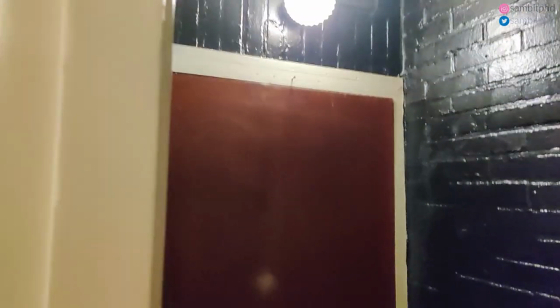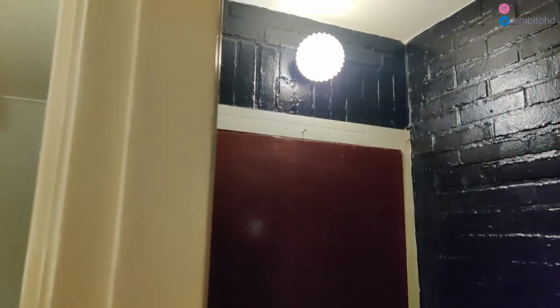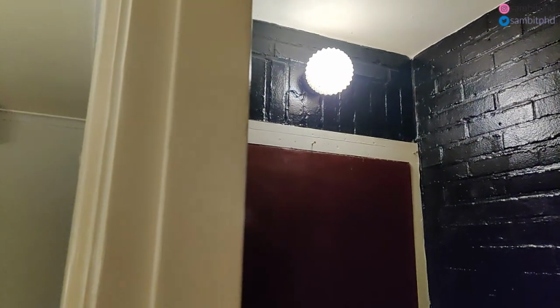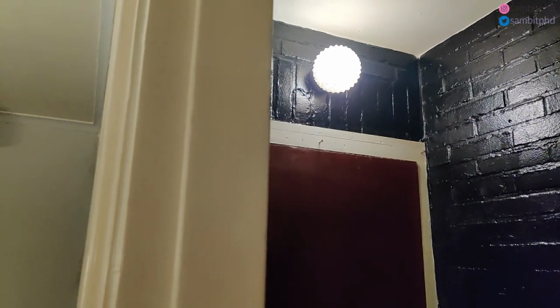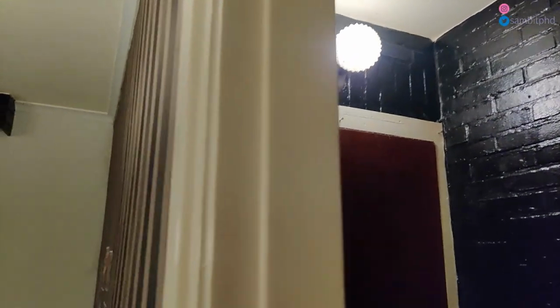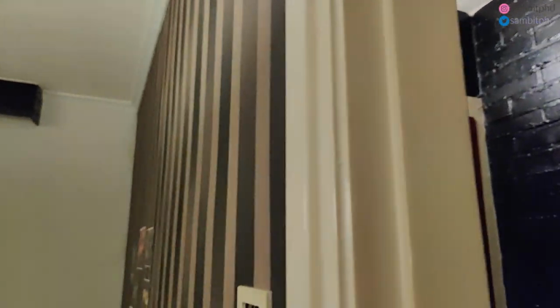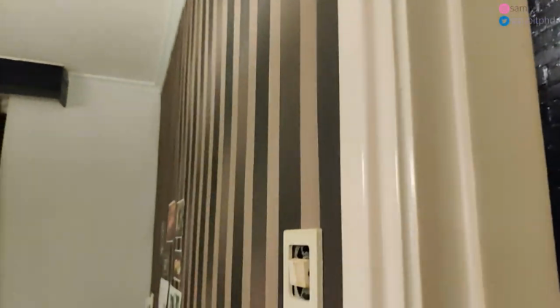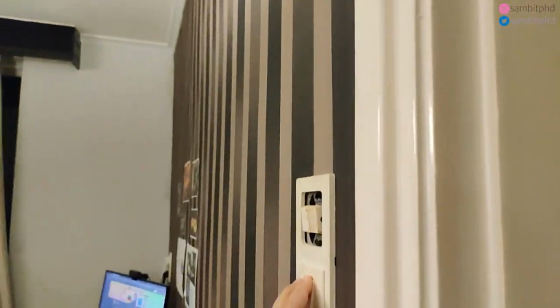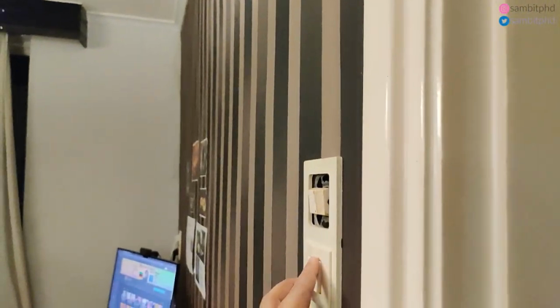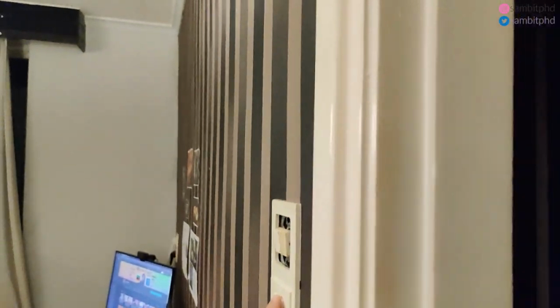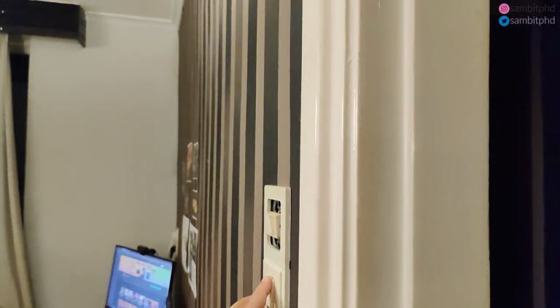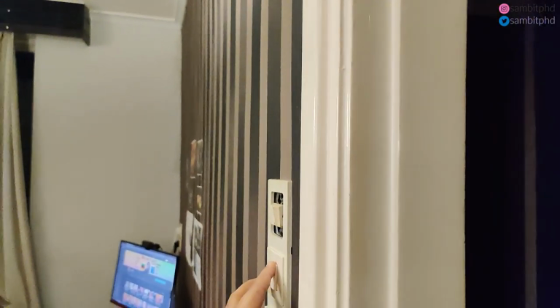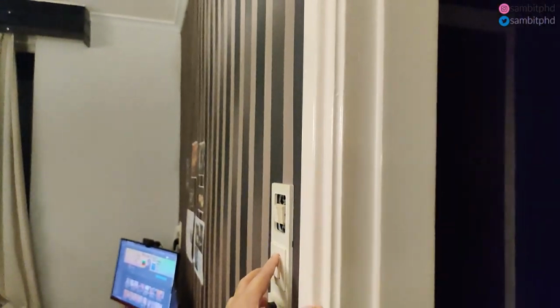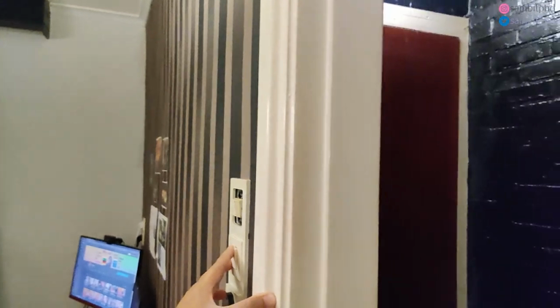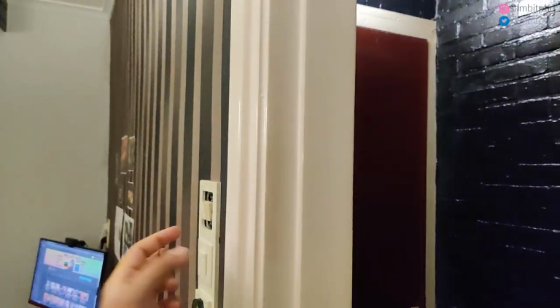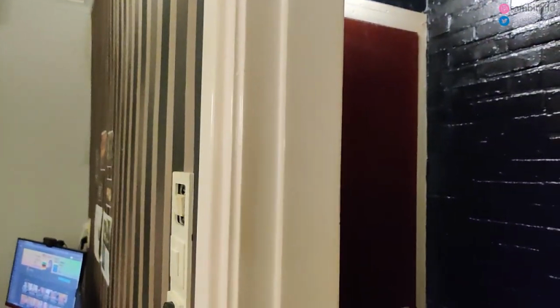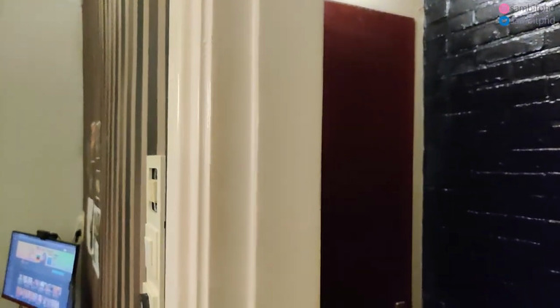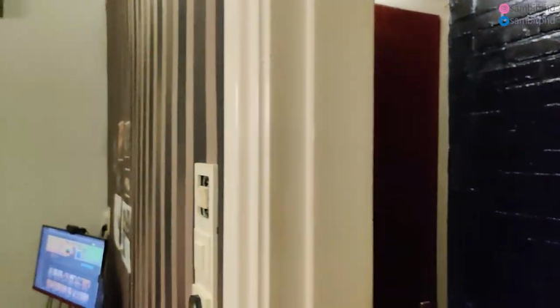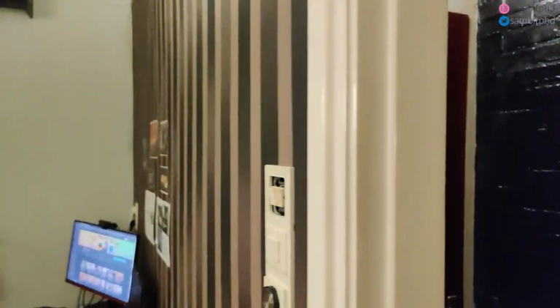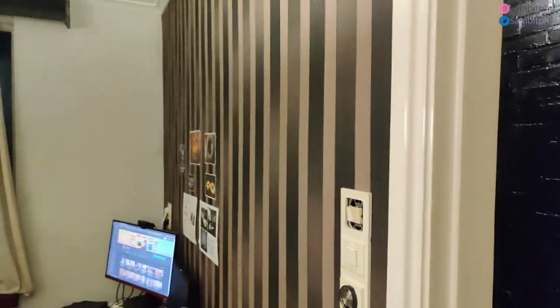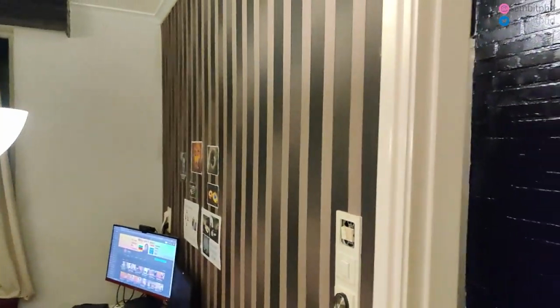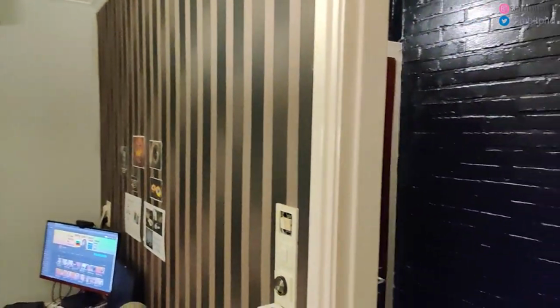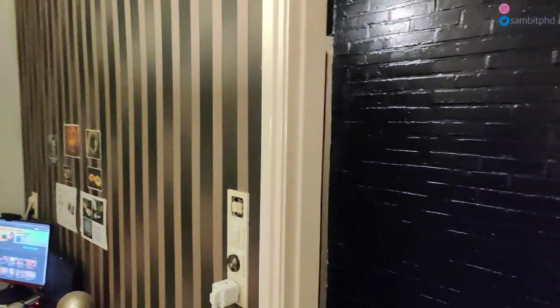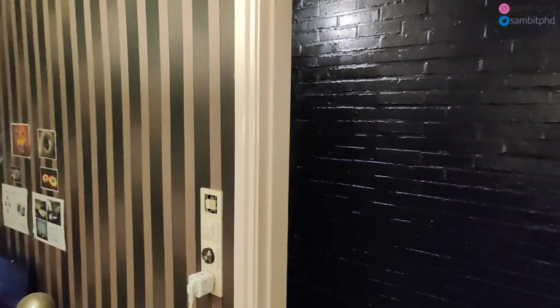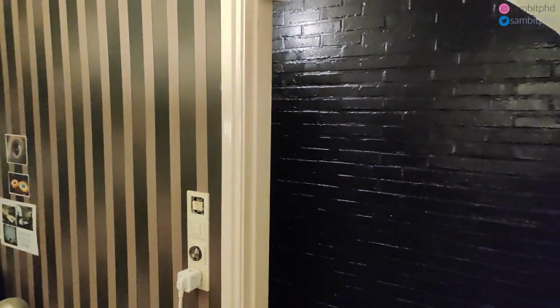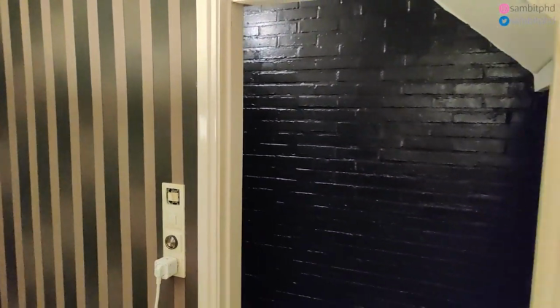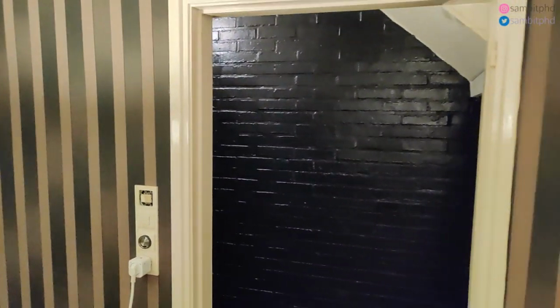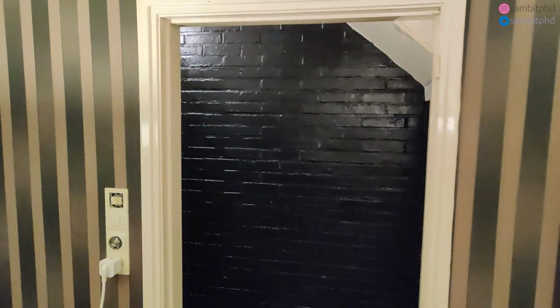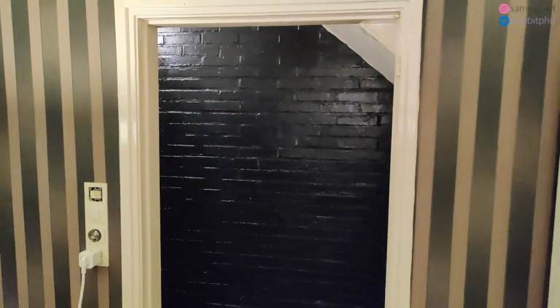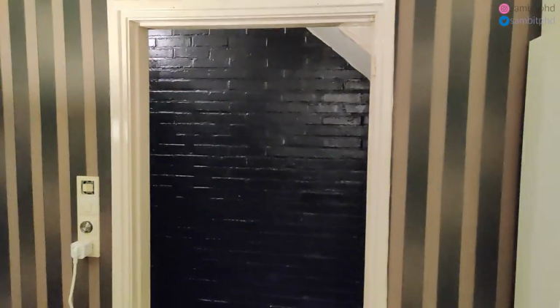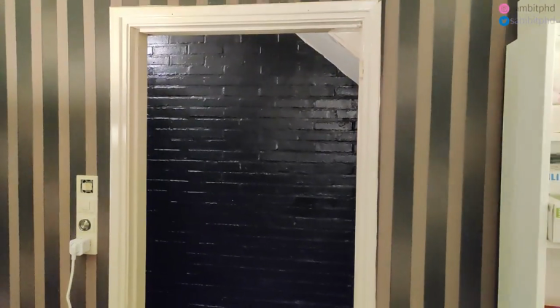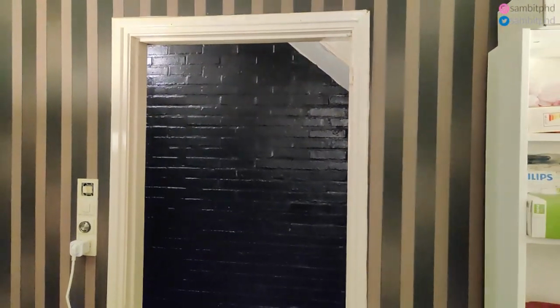You have a light here — get the idea. And then you have this entrance which doesn't have a door, surprisingly.